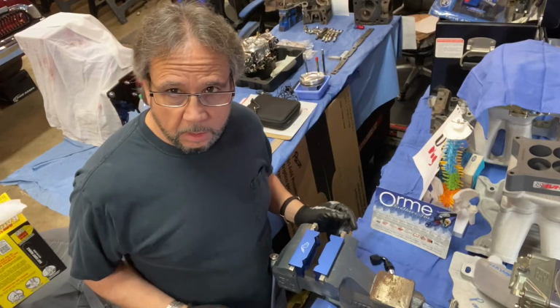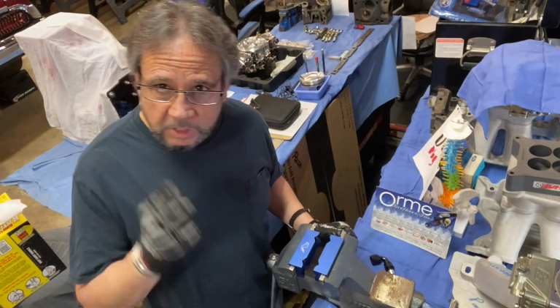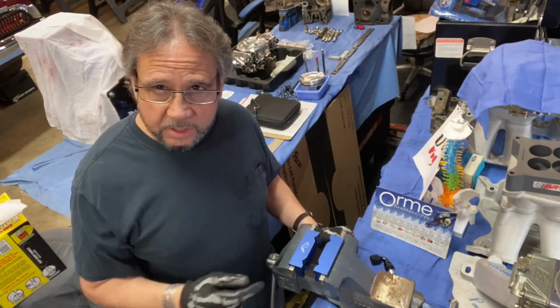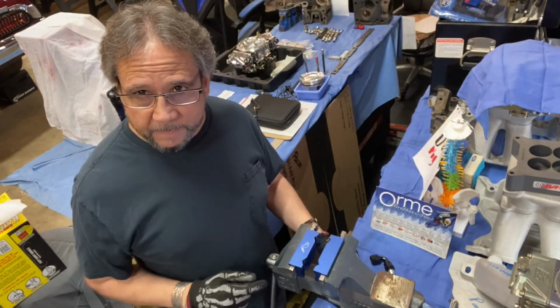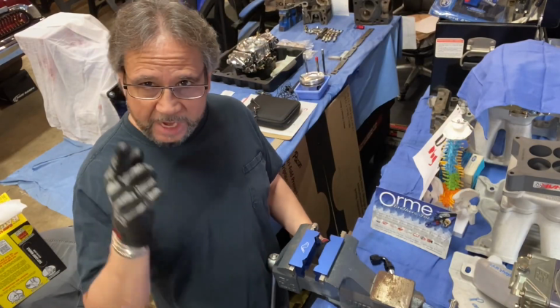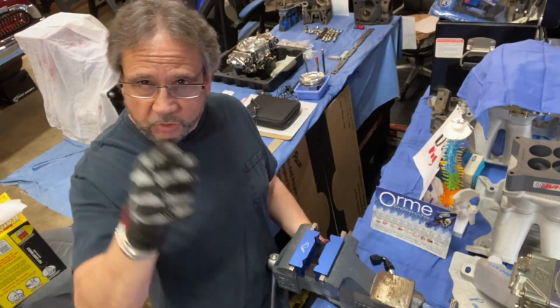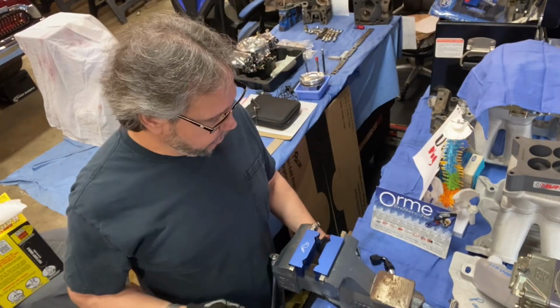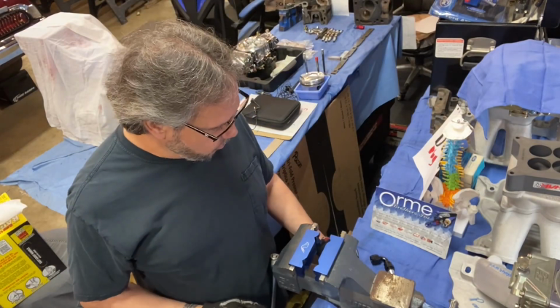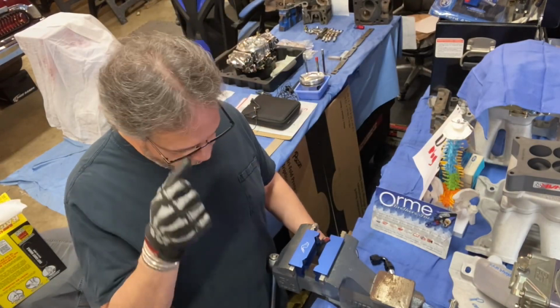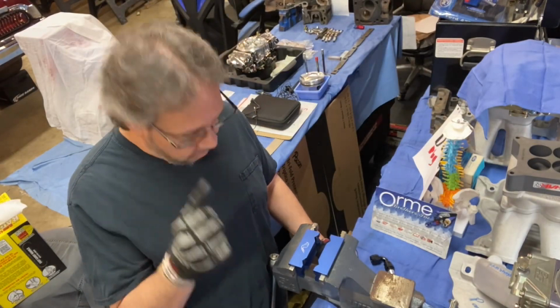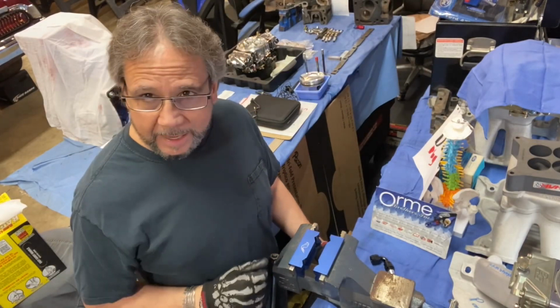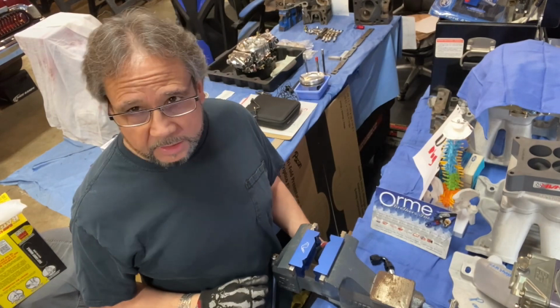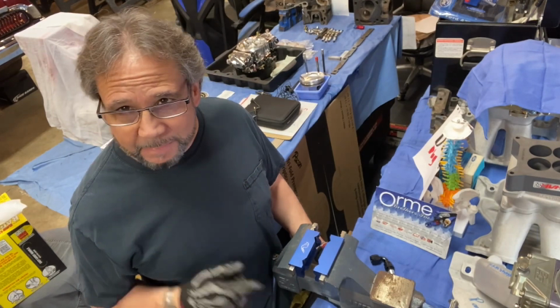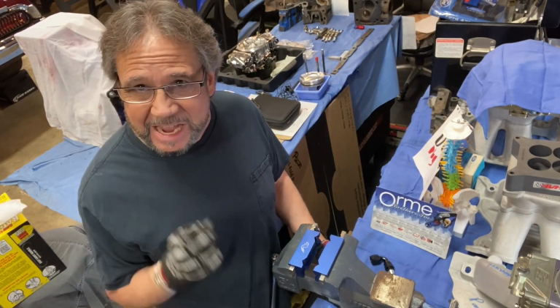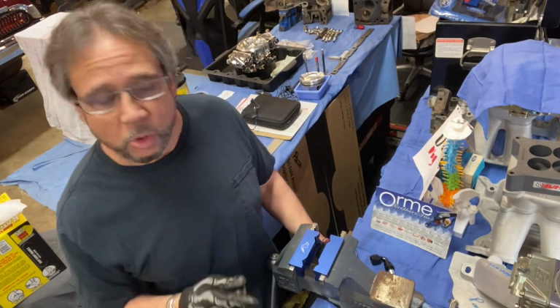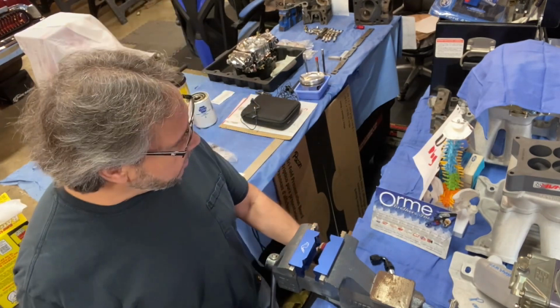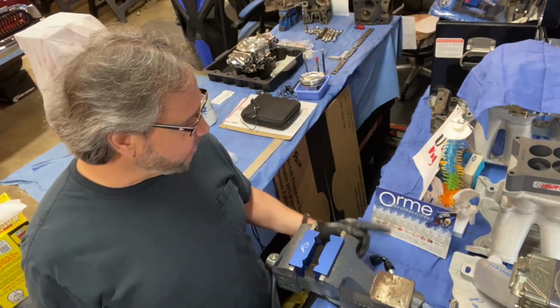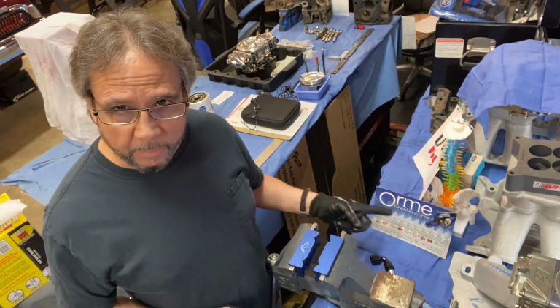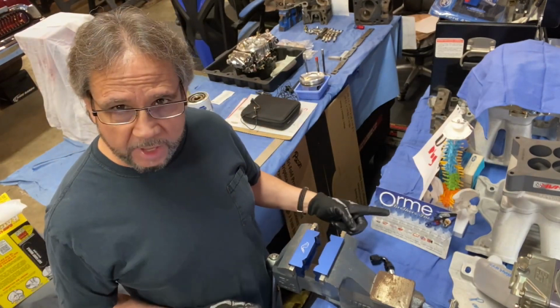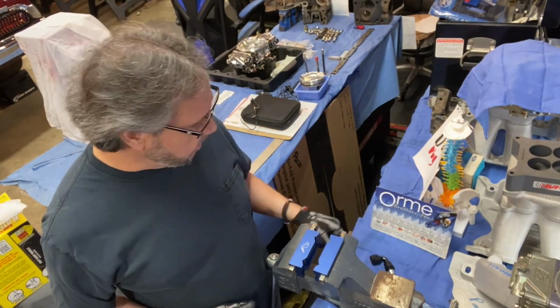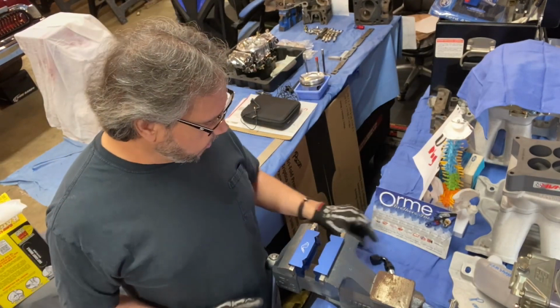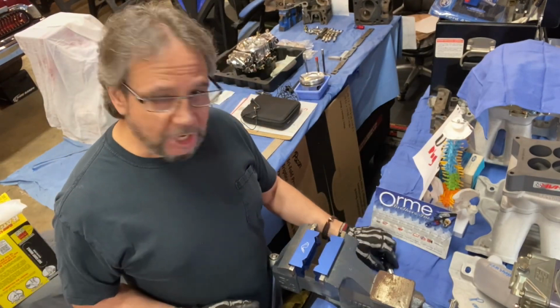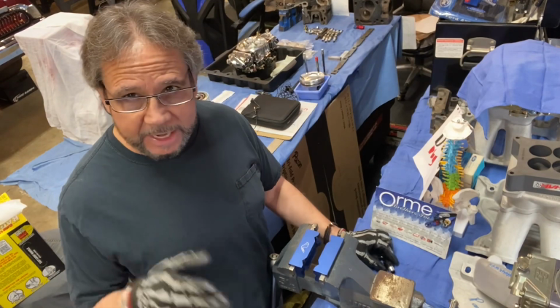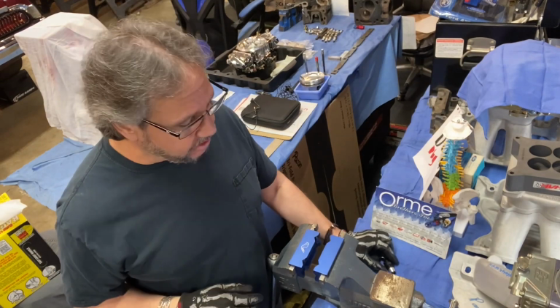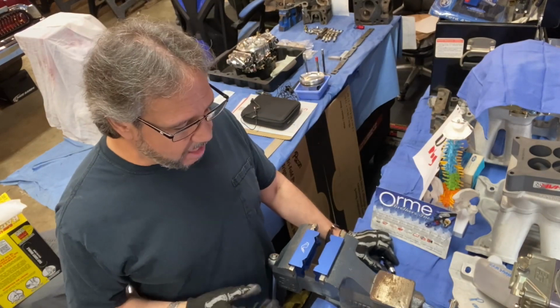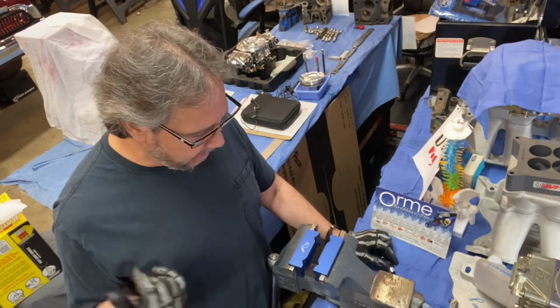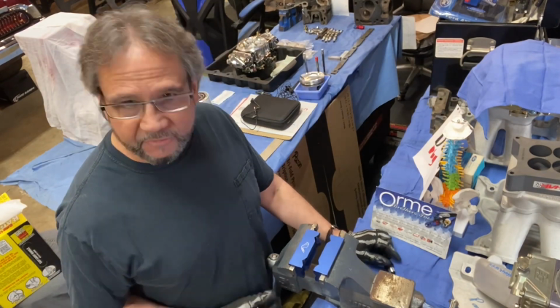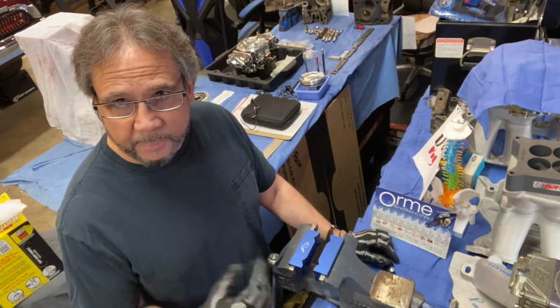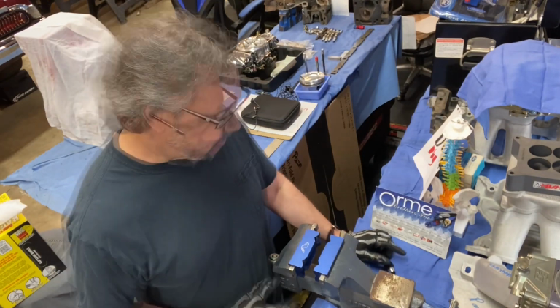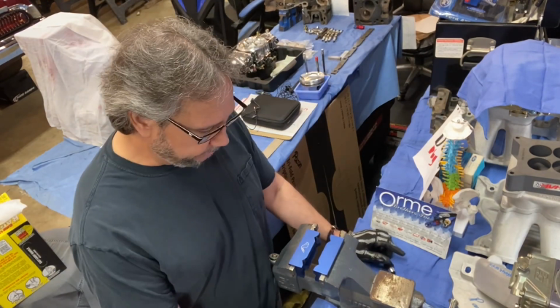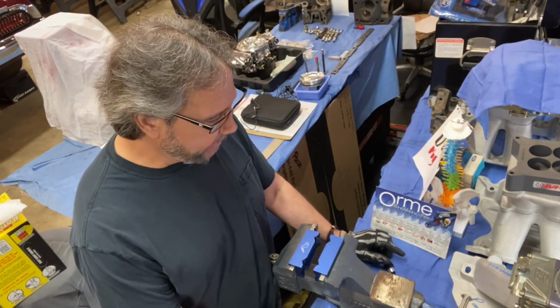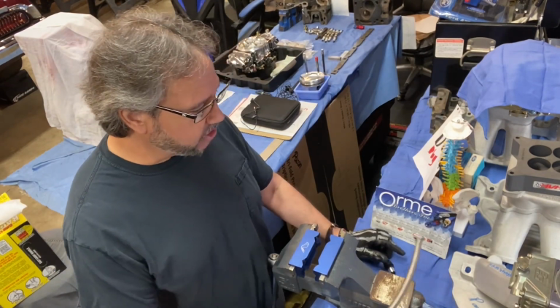What's up guys? Welcome back to Drag Boss Garage. I'm going to do a quick tutorial on assembling PTFE hoses. I got this from Orm Brothers, Joel and Johnny — great guys. They live in California, but I get stuff within a couple days, so it's probably as quick as Summit.